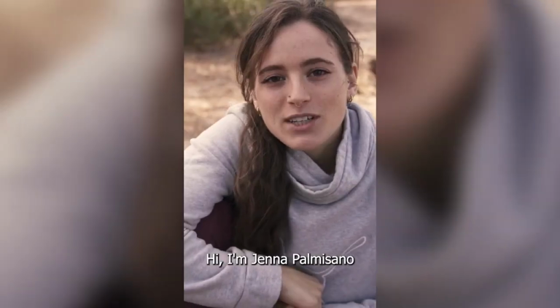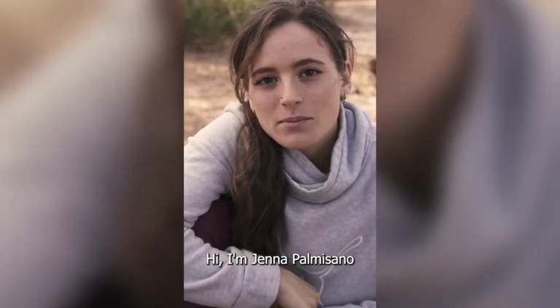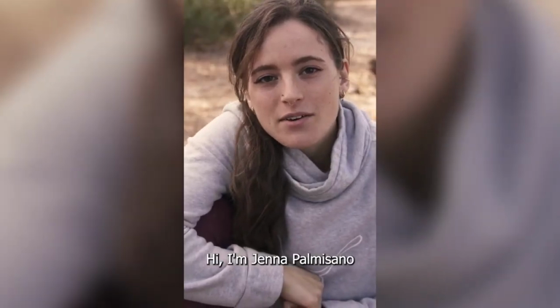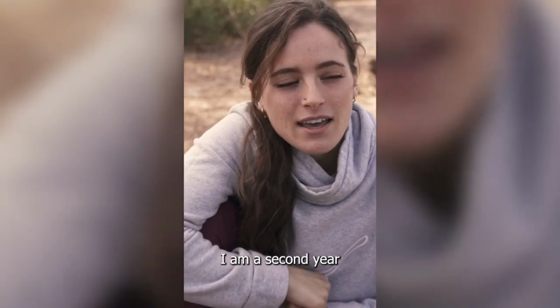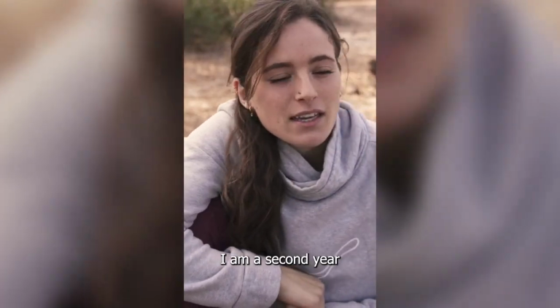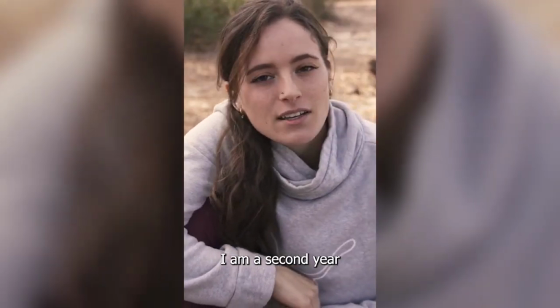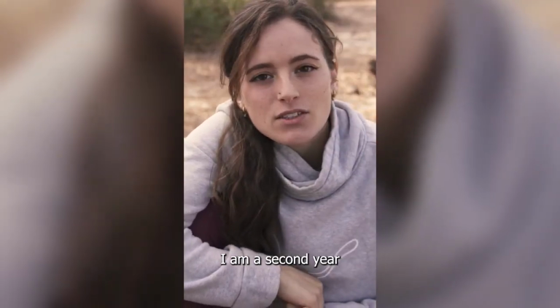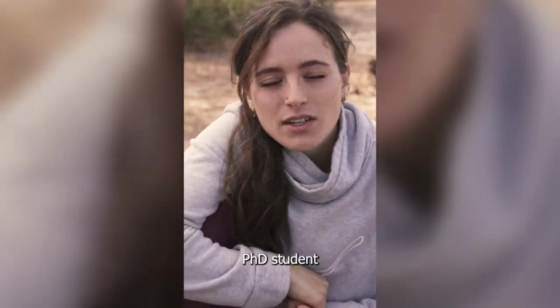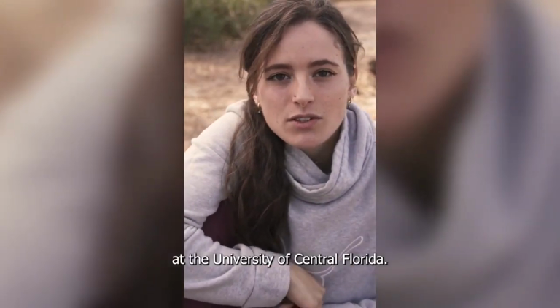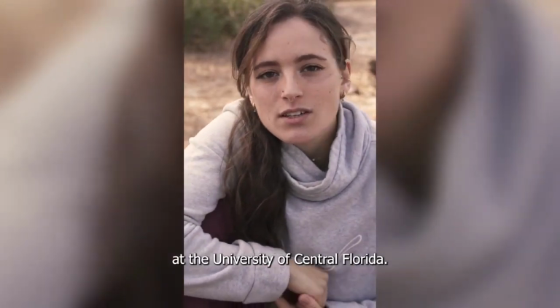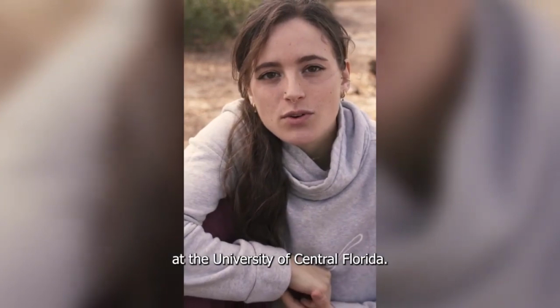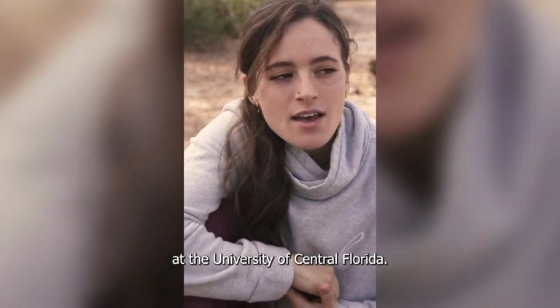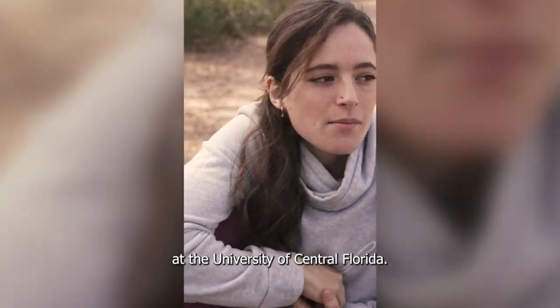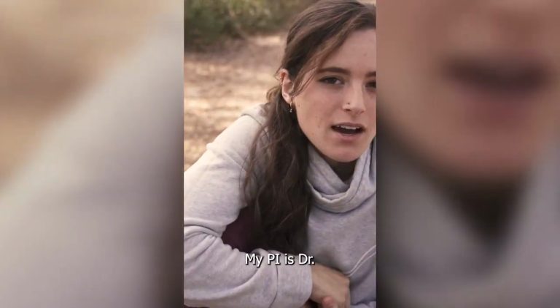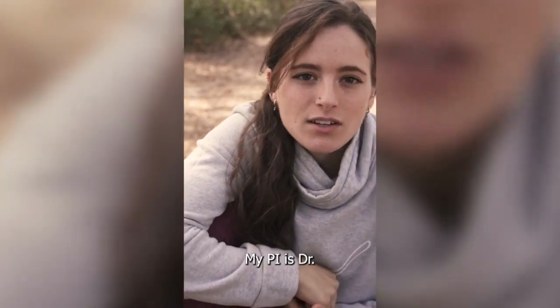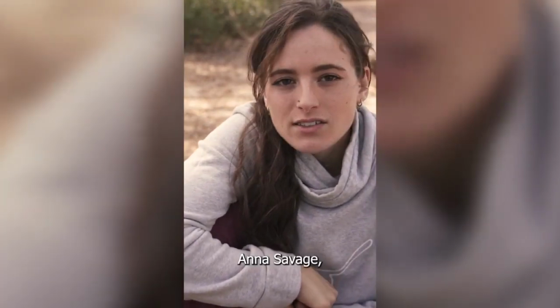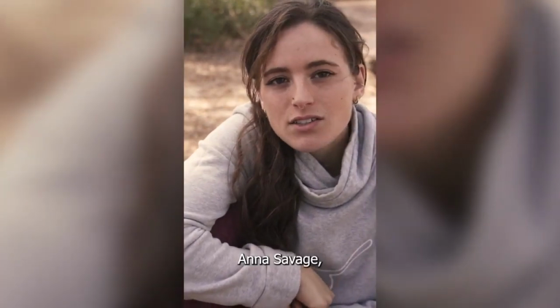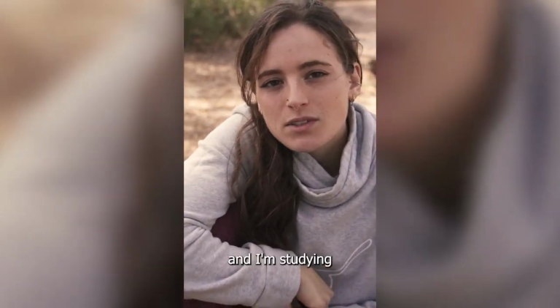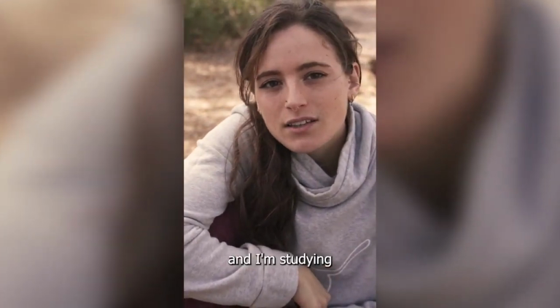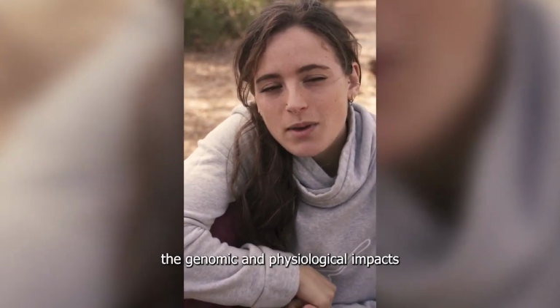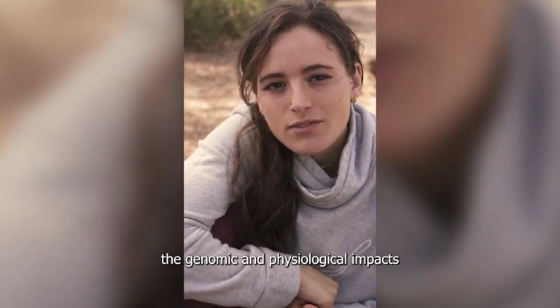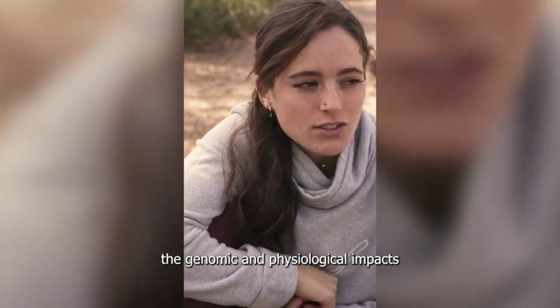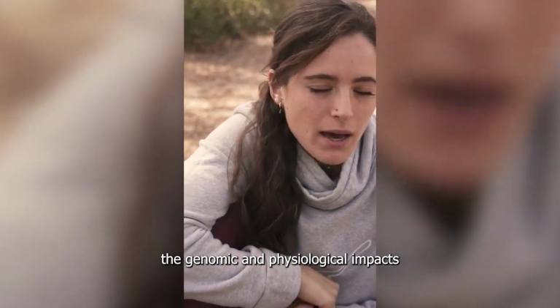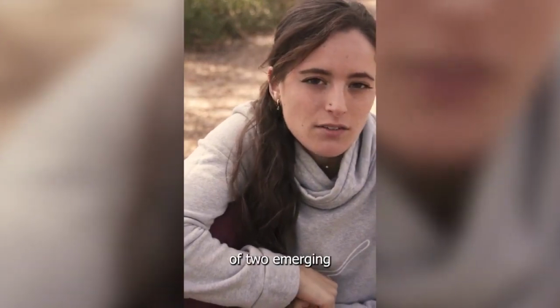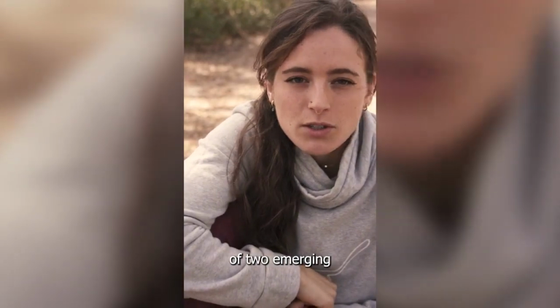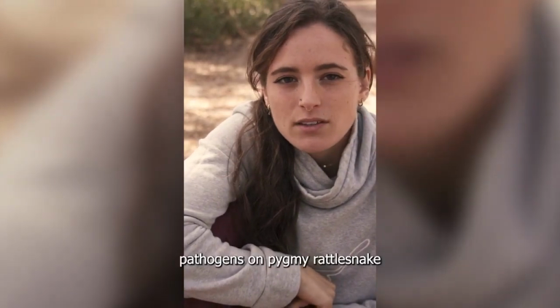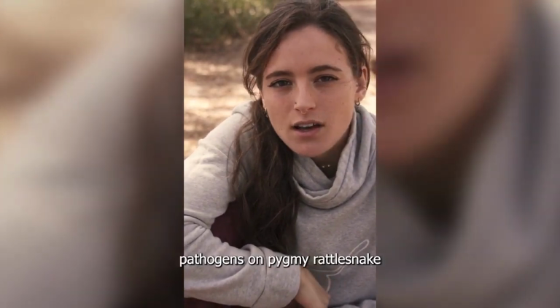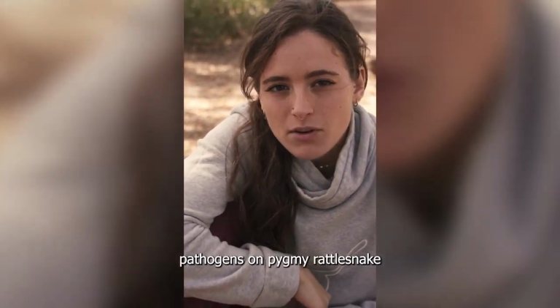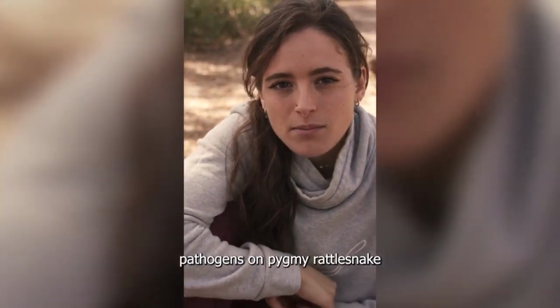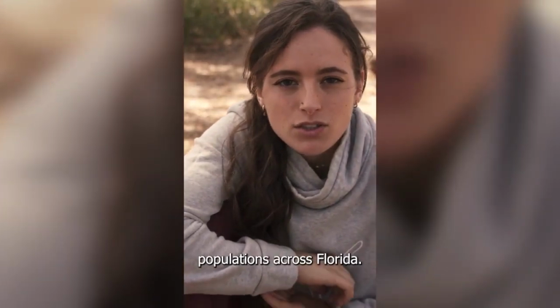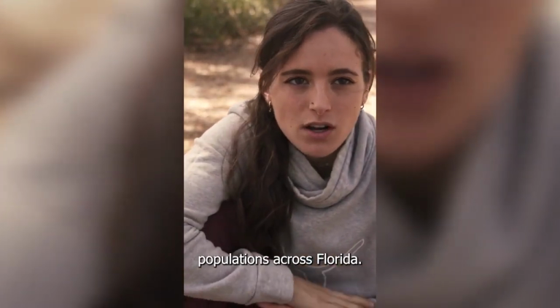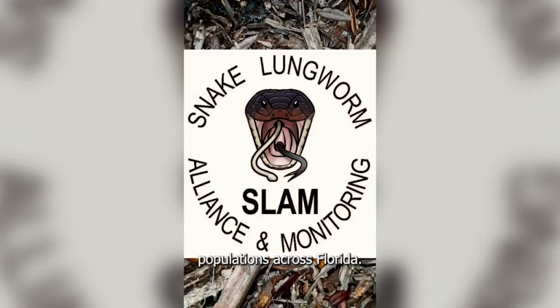Hi, I'm Jenna Palmisano. I'm a second-year PhD student at the University of Central Florida. My PI is Dr. Anna Savage, and I'm studying the genomic and physiological impacts of two emerging pathogens on pygmy rattlesnake populations across Florida.